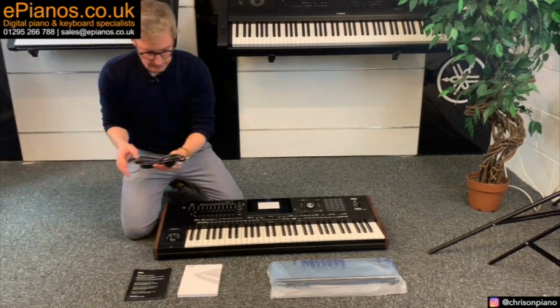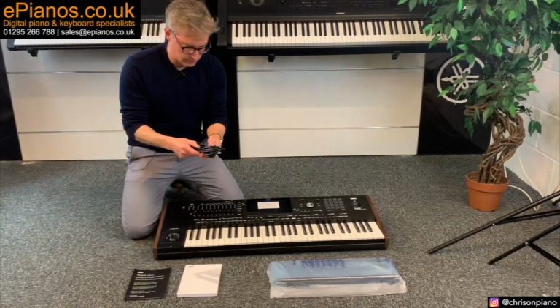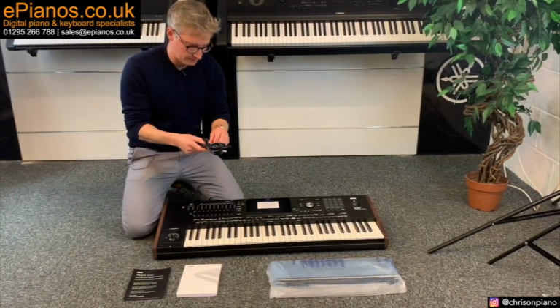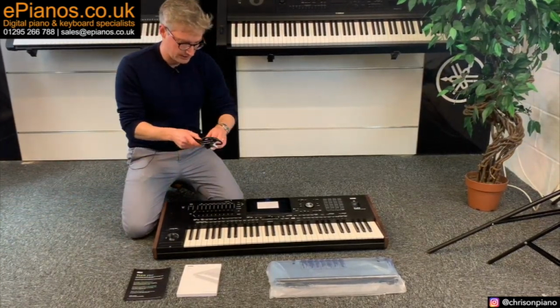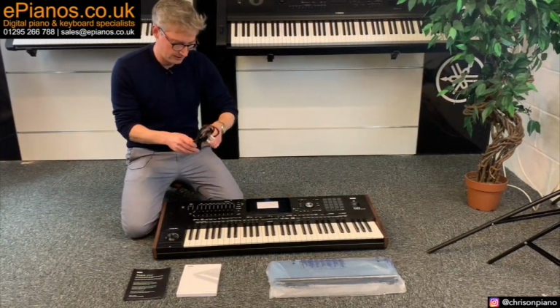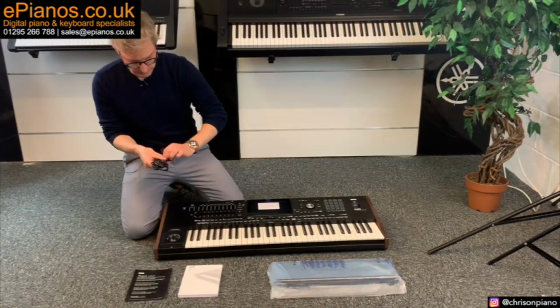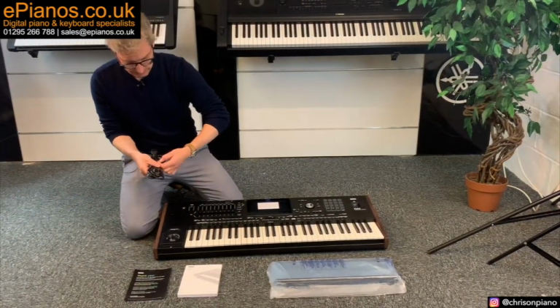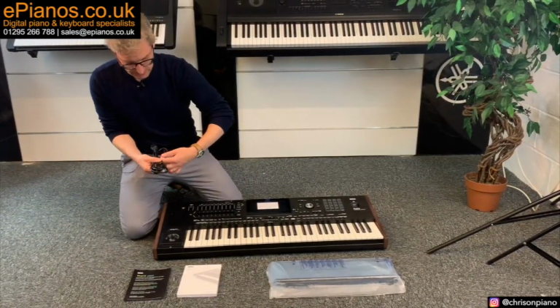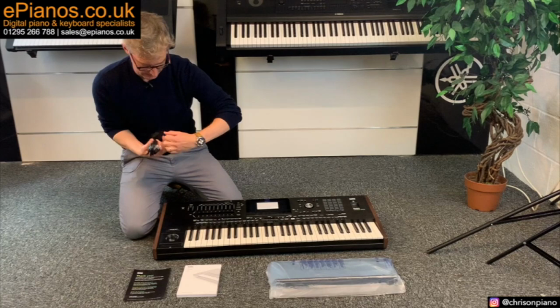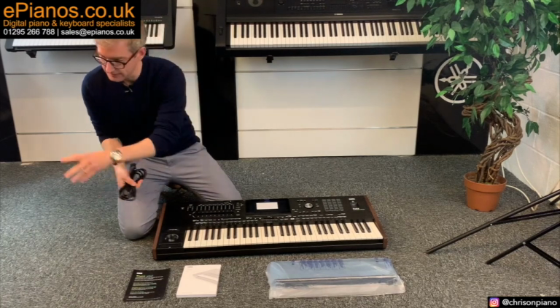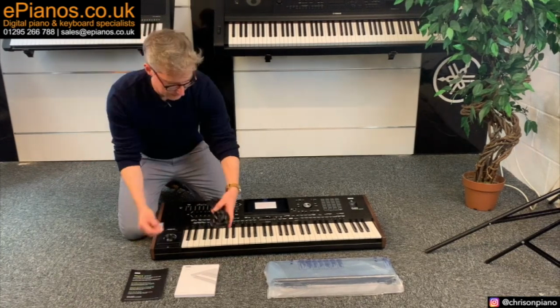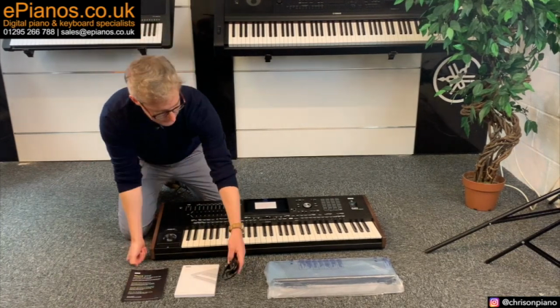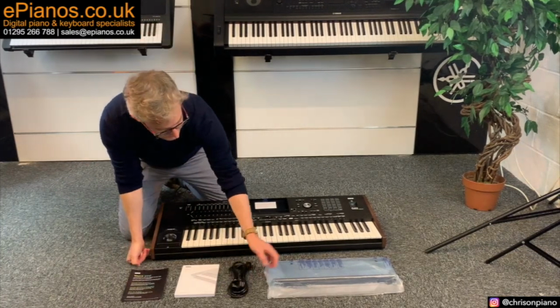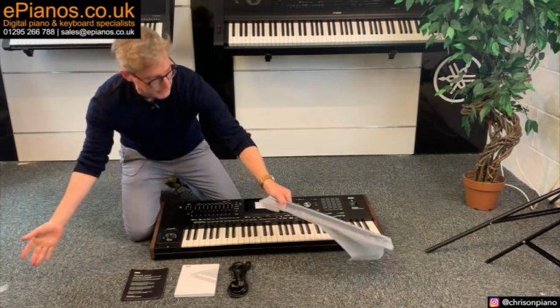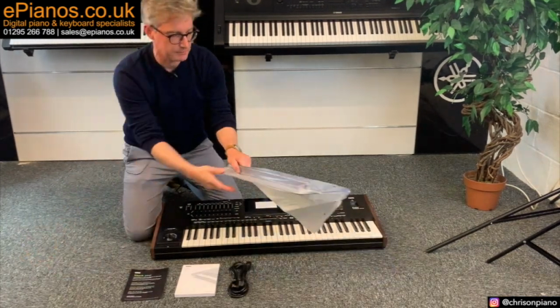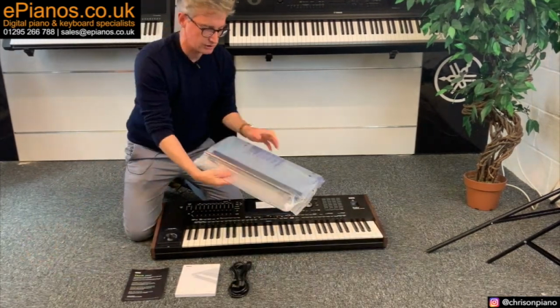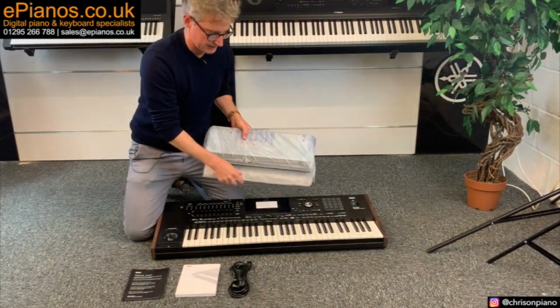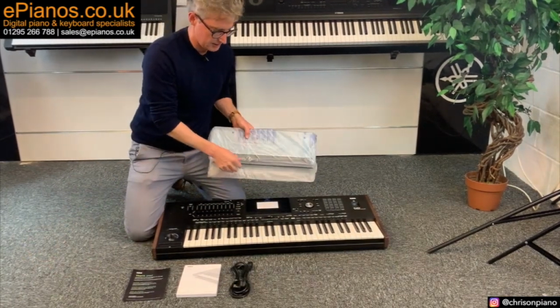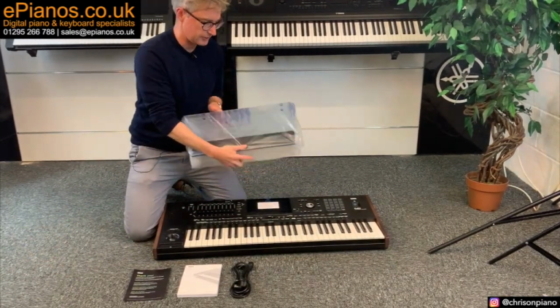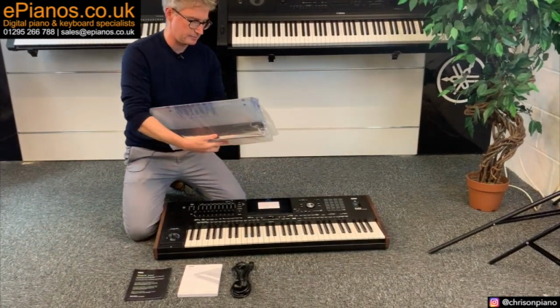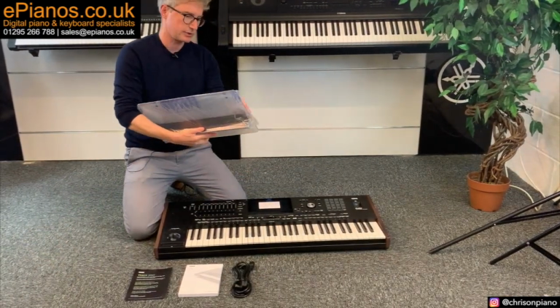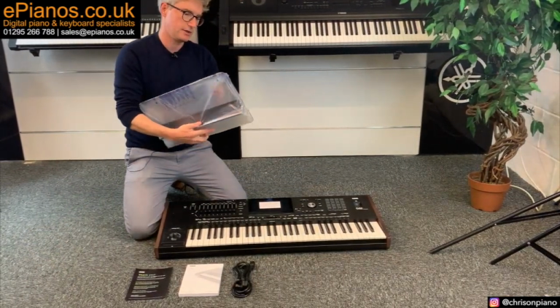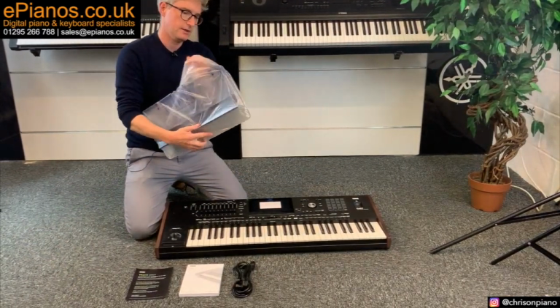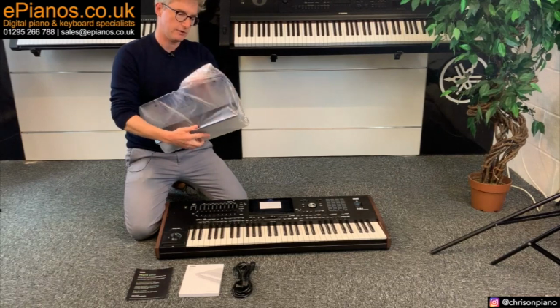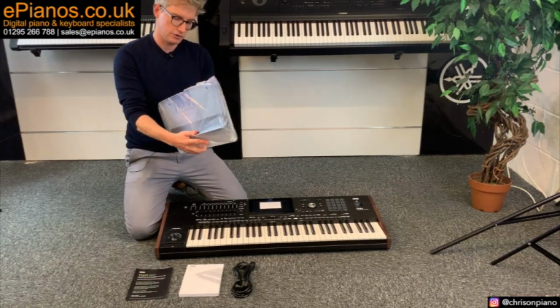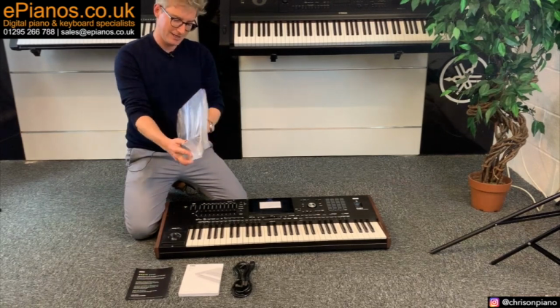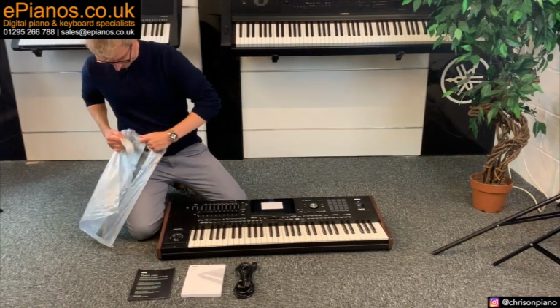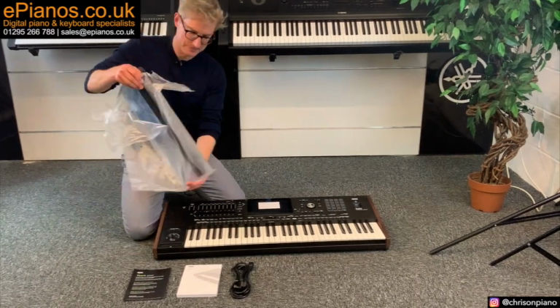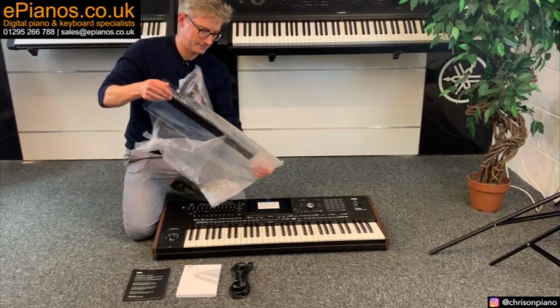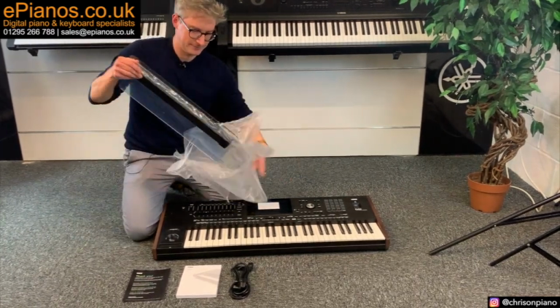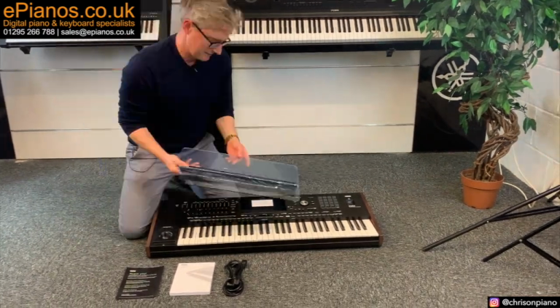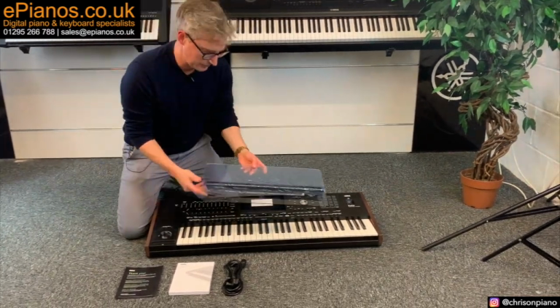UK plug here, nicely wrapped up. And the music rest included in the box — very usefully.